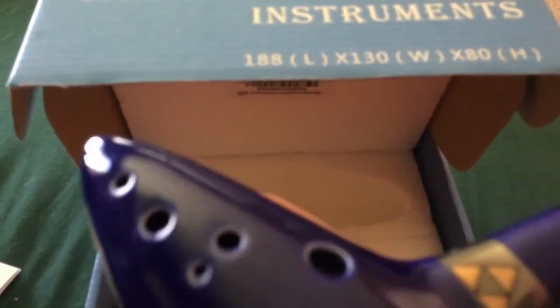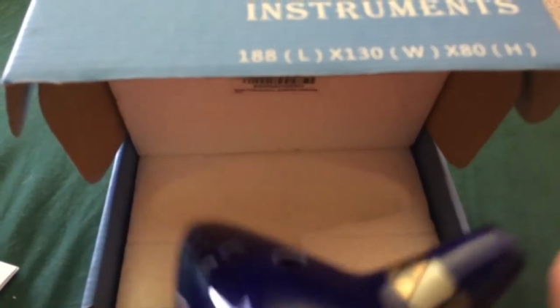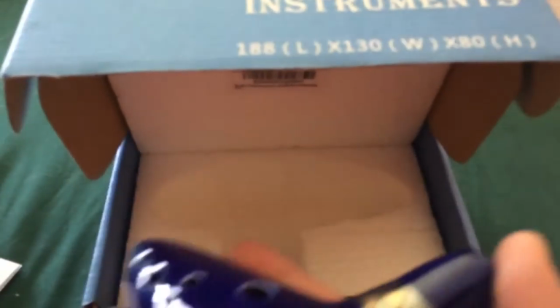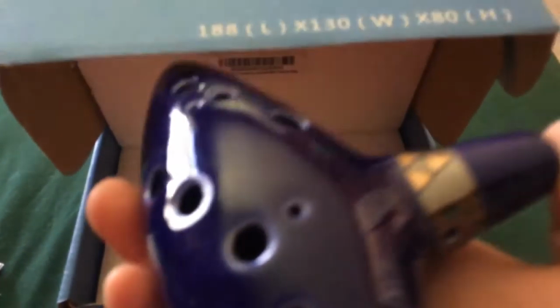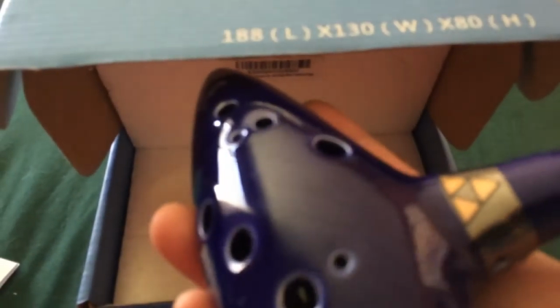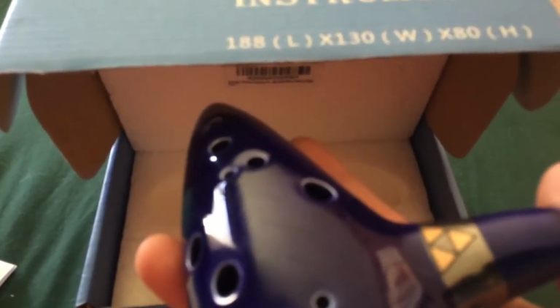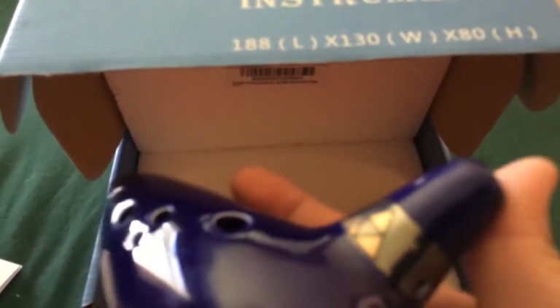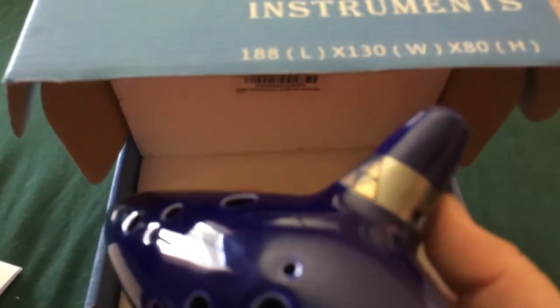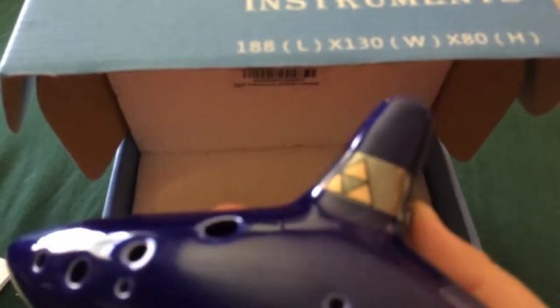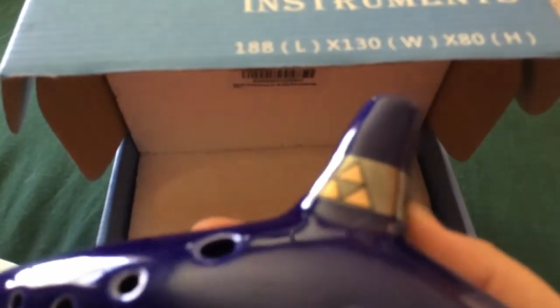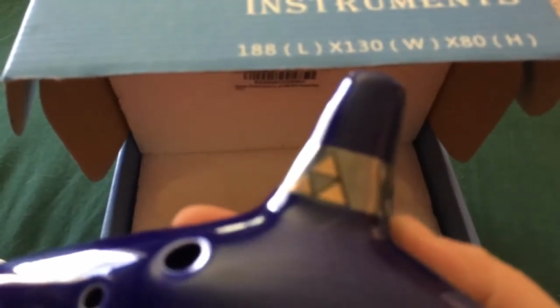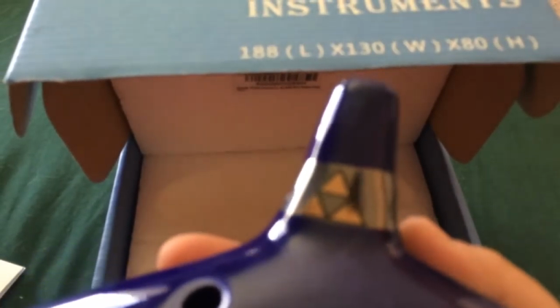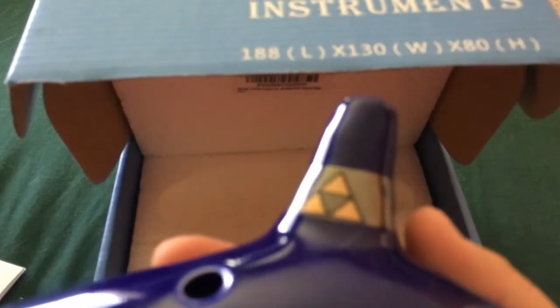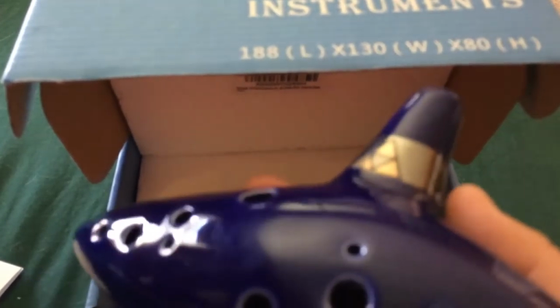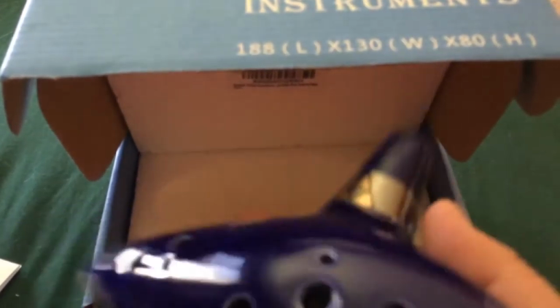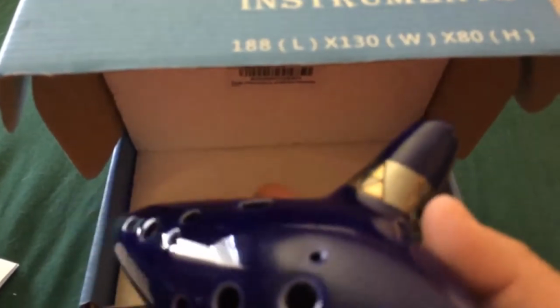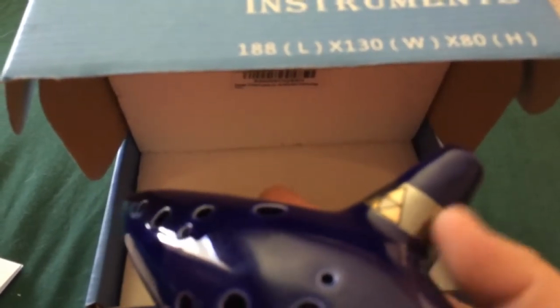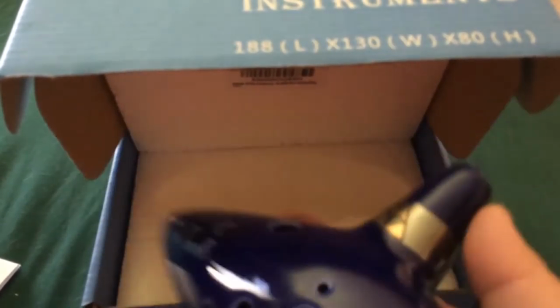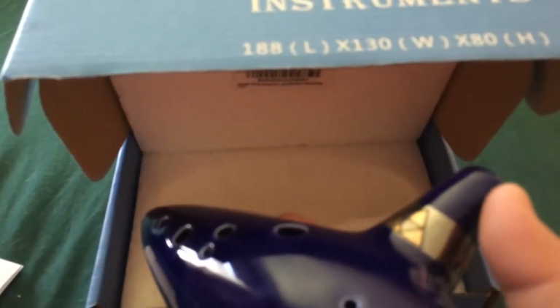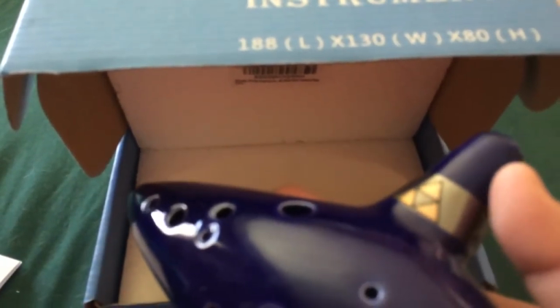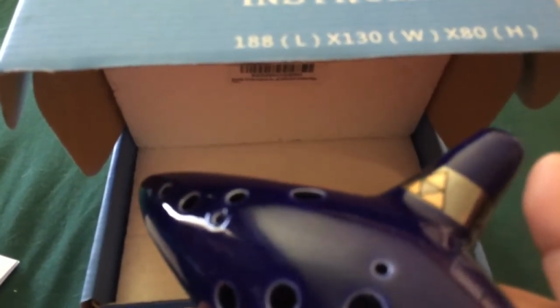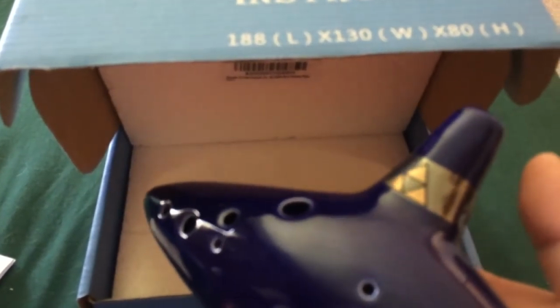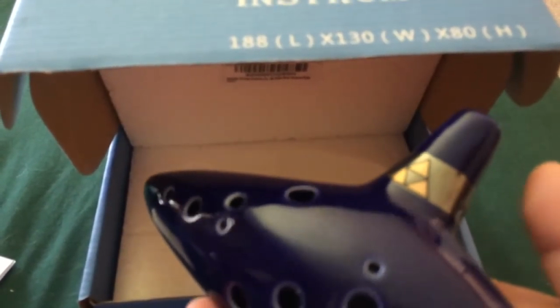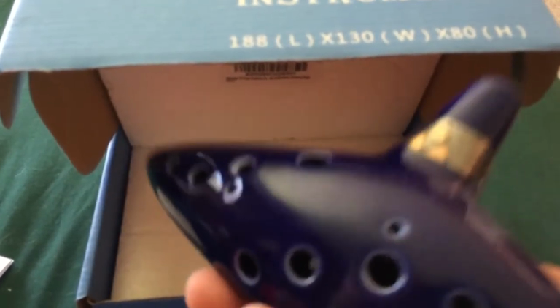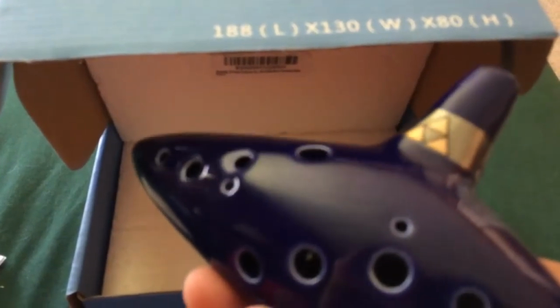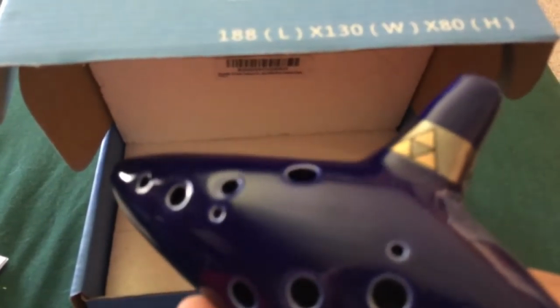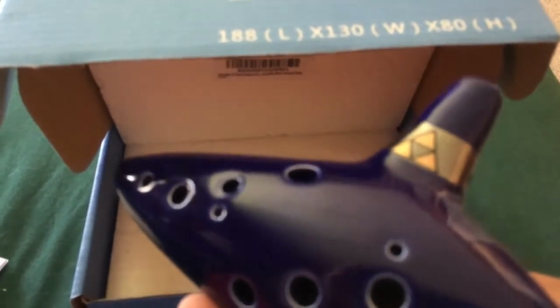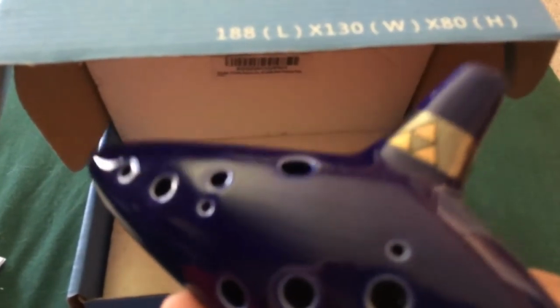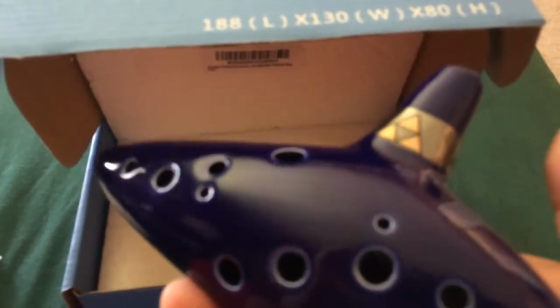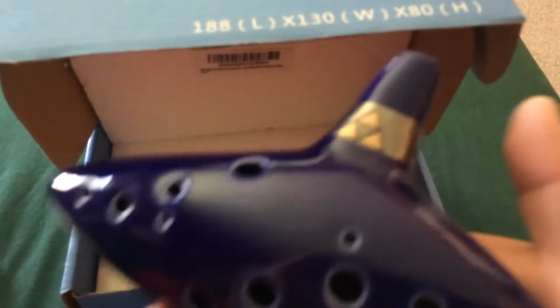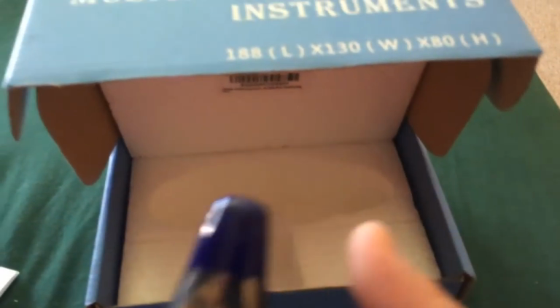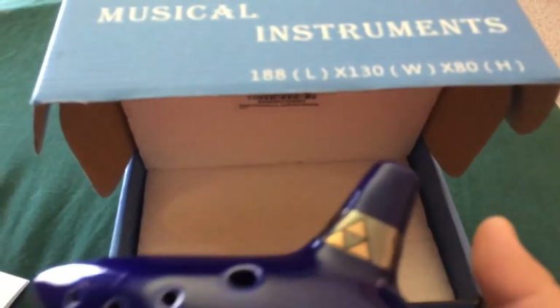Keep in mind this is a 12 hole ocarina, and when you have some holes open, air is going to be escaping. Because it's such a hollow instrument, that's just part of the beauty and the downfall of an instrument like this. But for $10 and some change, you really can't beat what this sounds like or how it was presented.